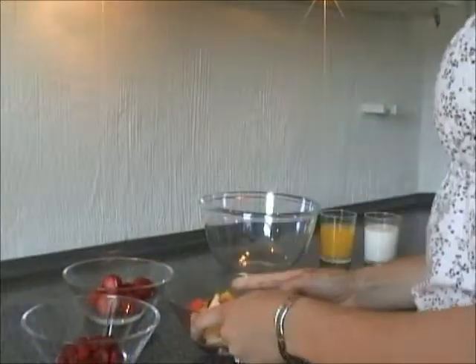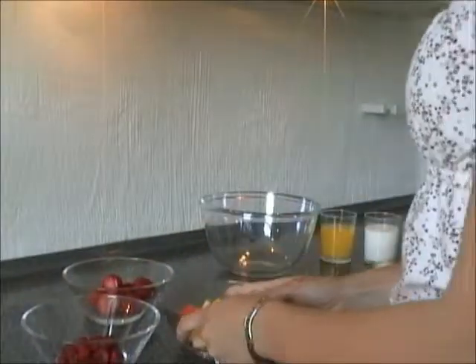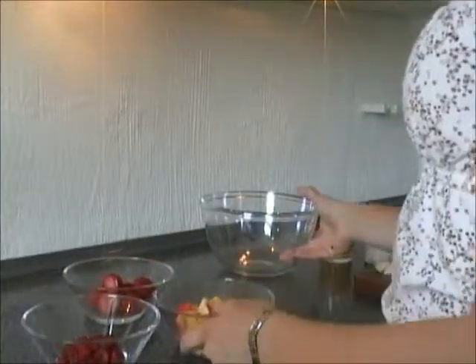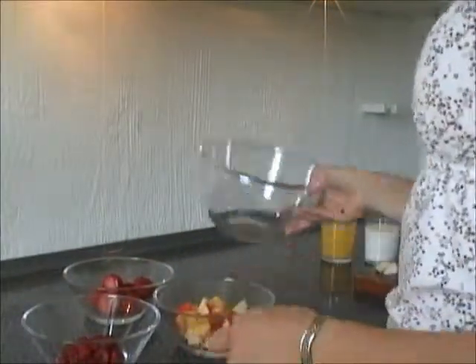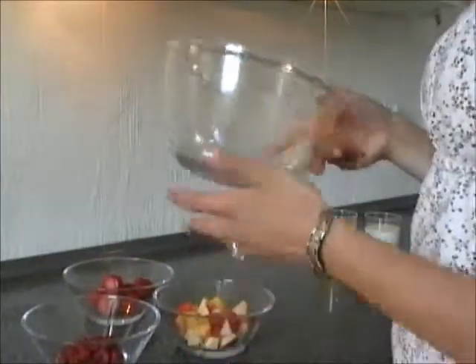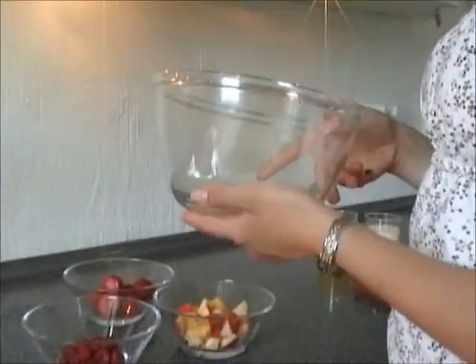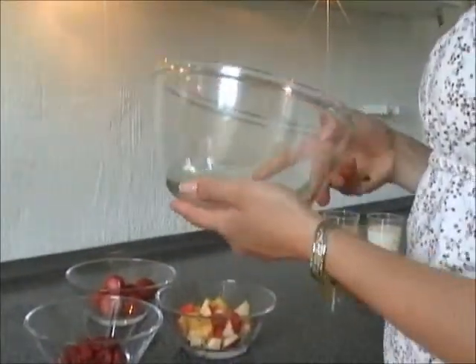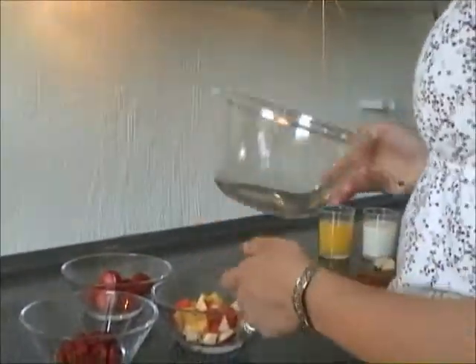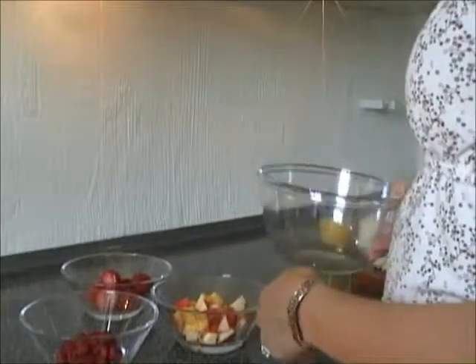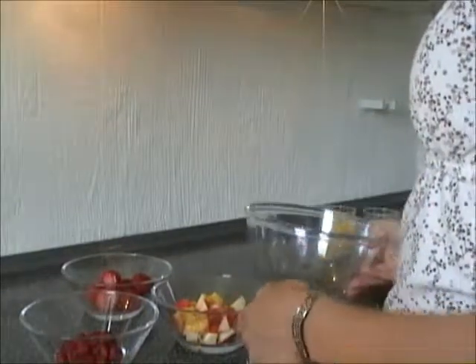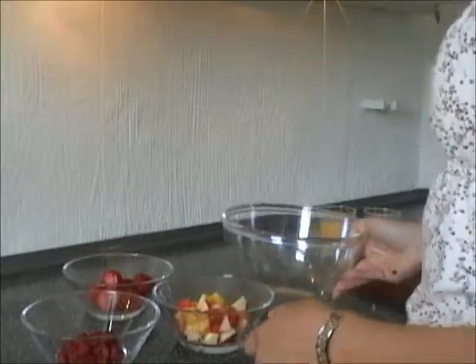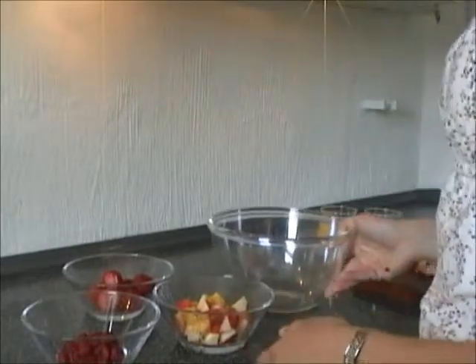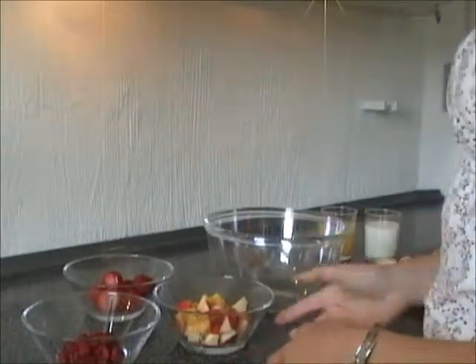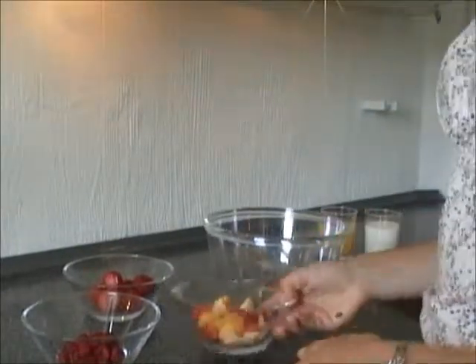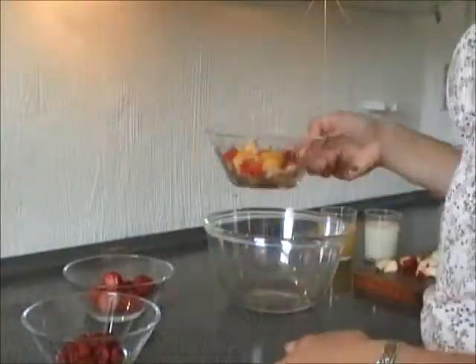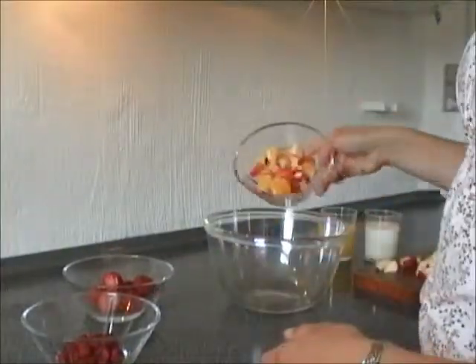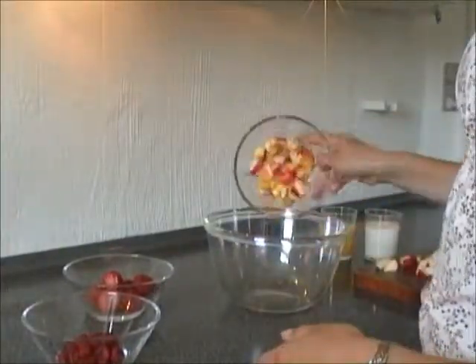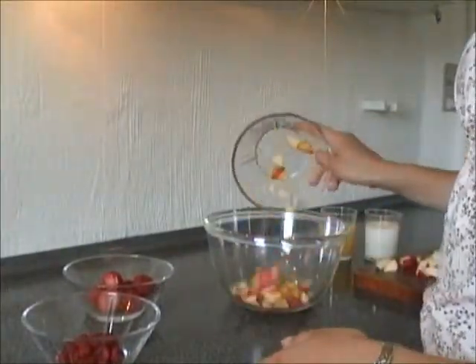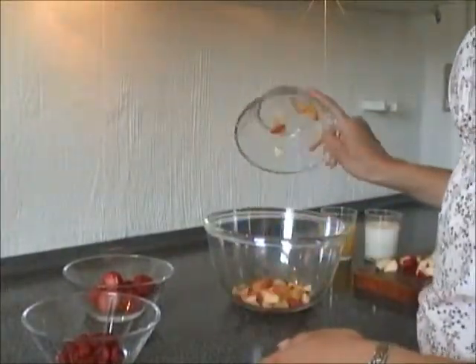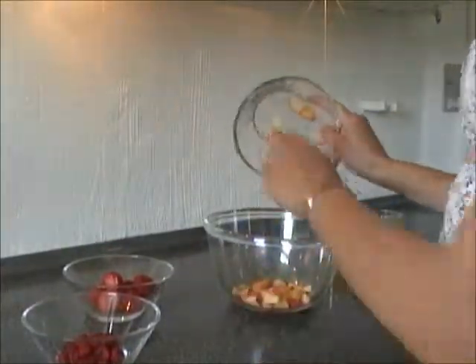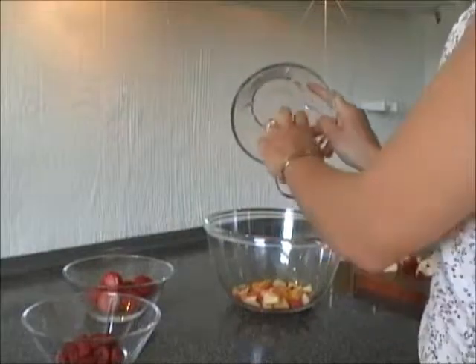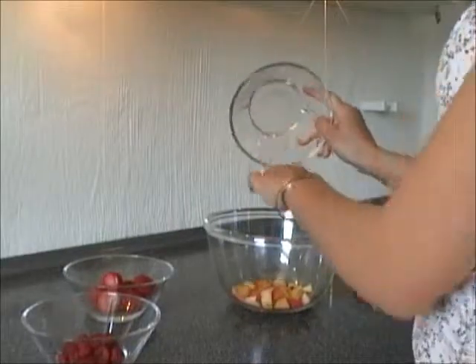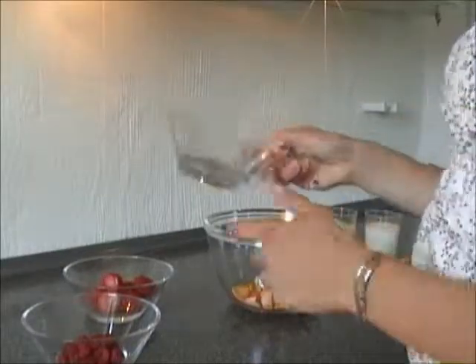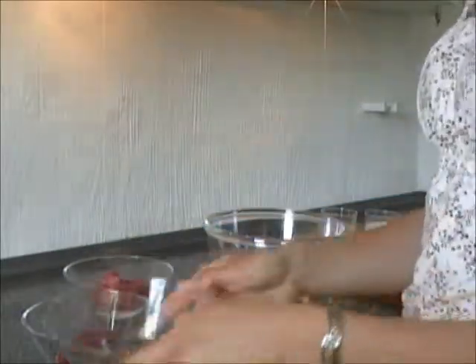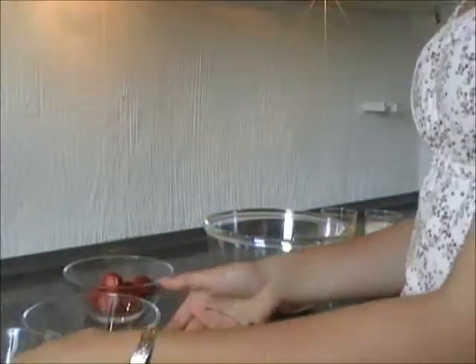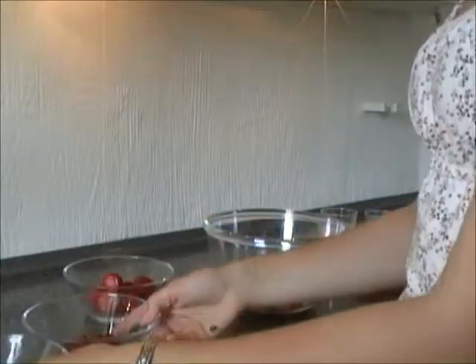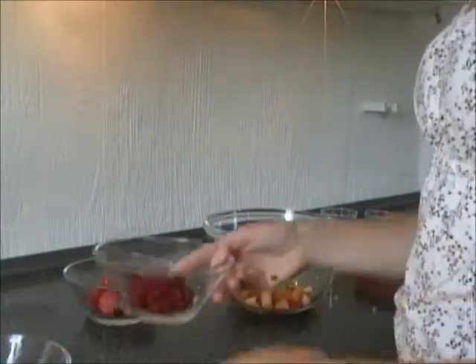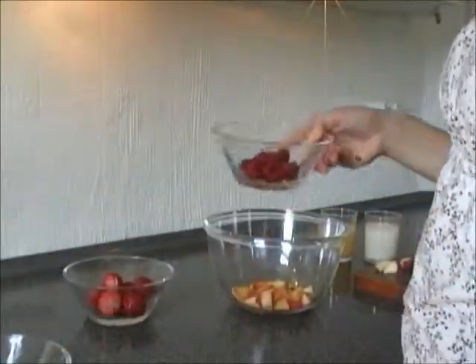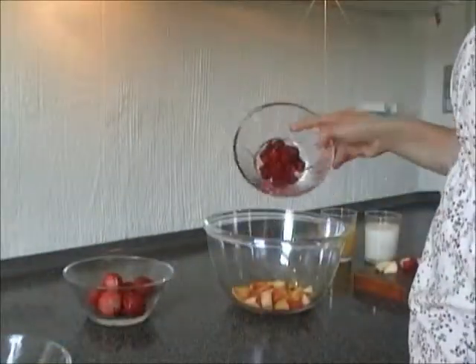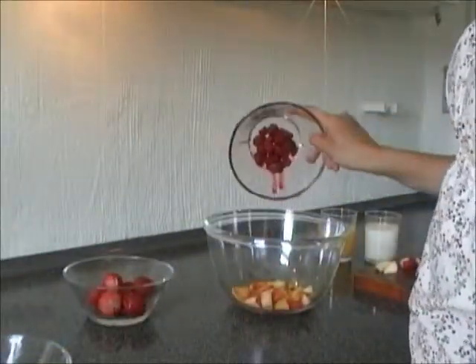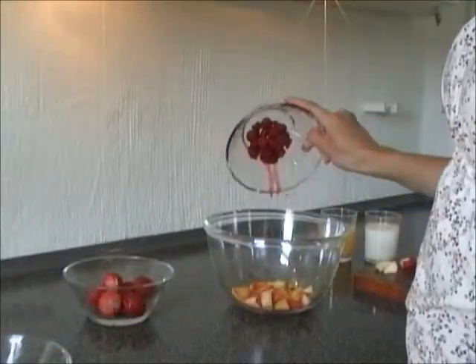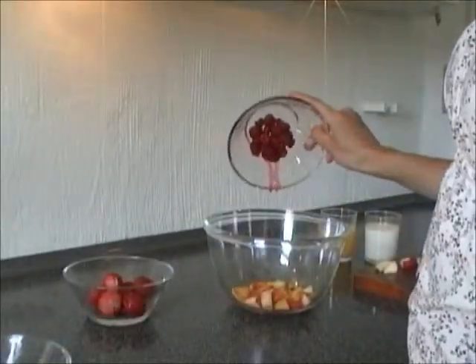Use a big bowl for the mixture and pour the fruits into it. By the way, the brown thing on my right hand is just an apple seed.